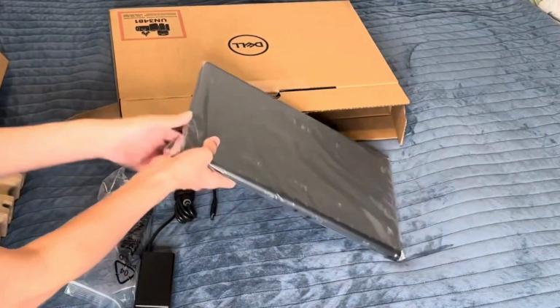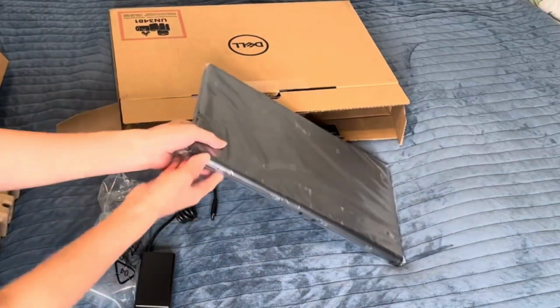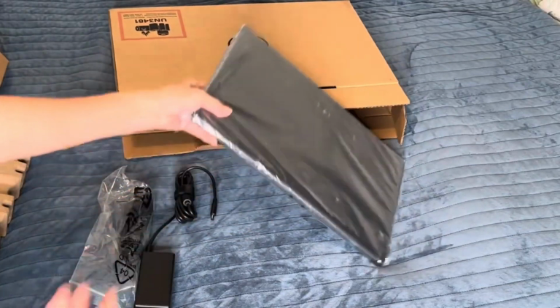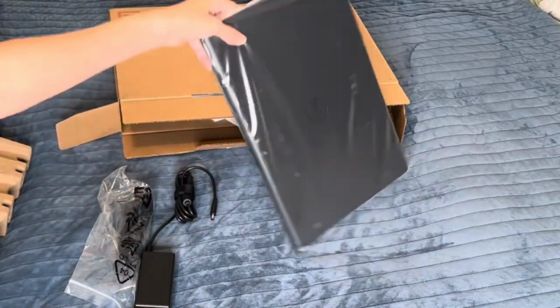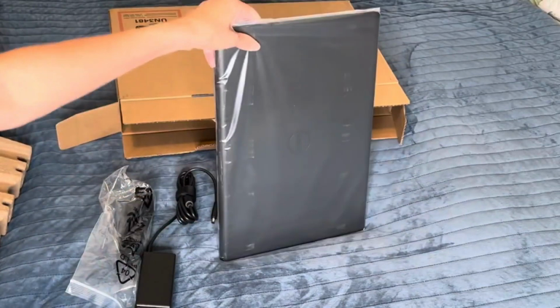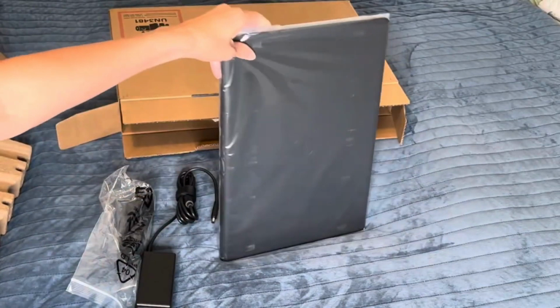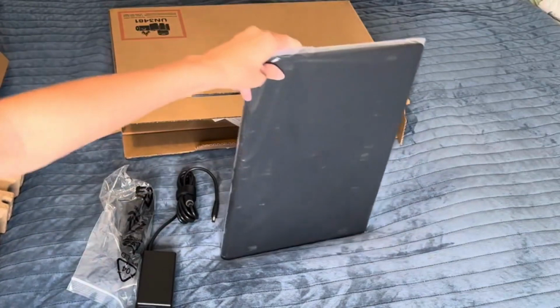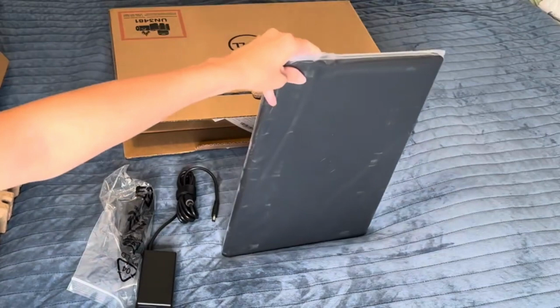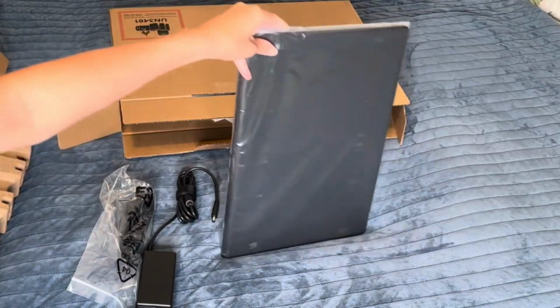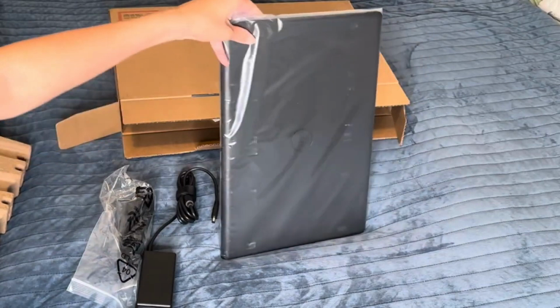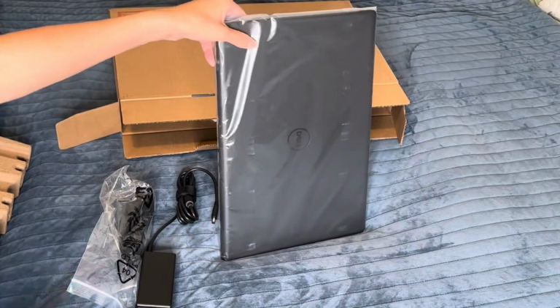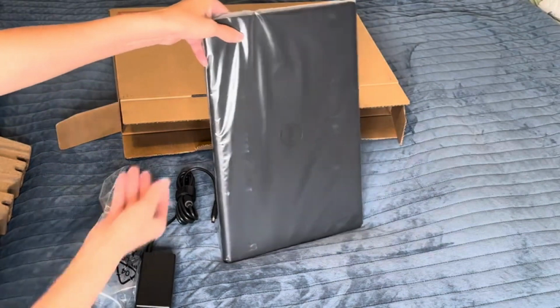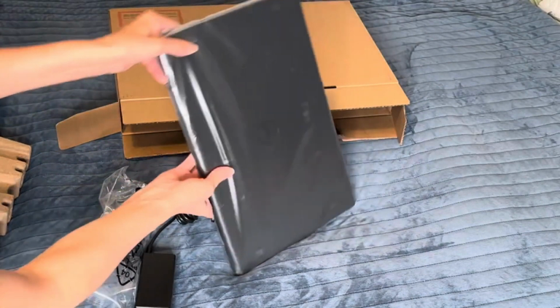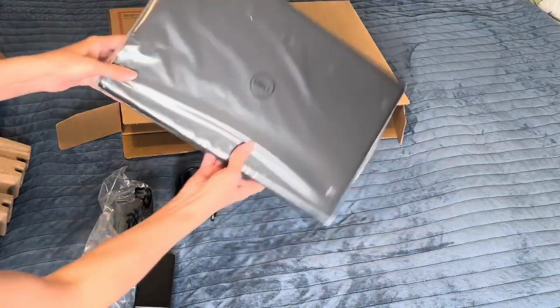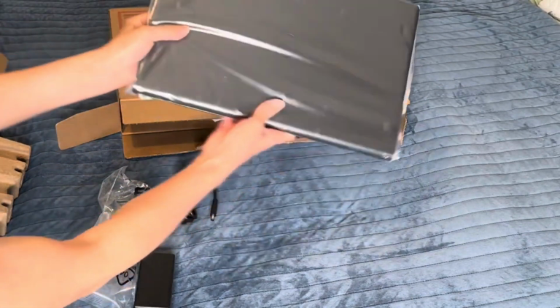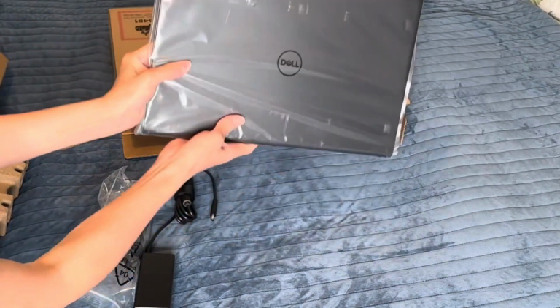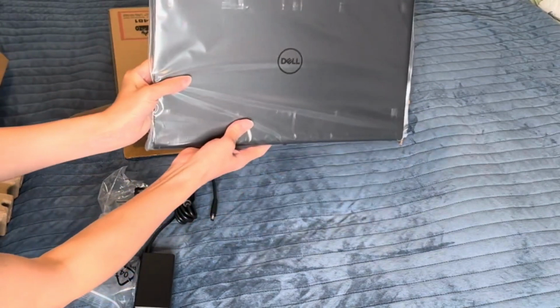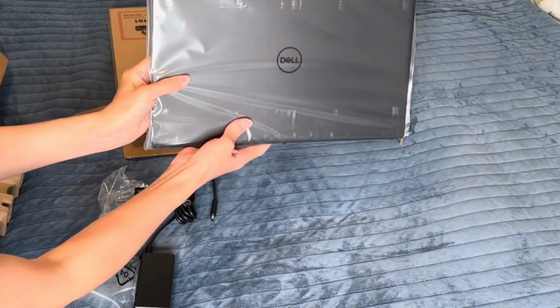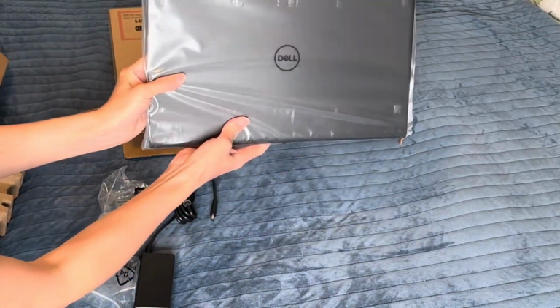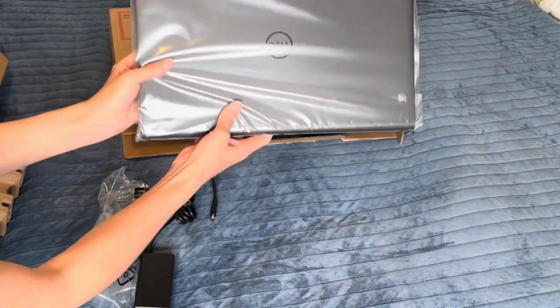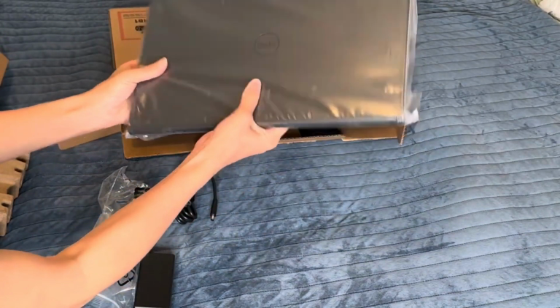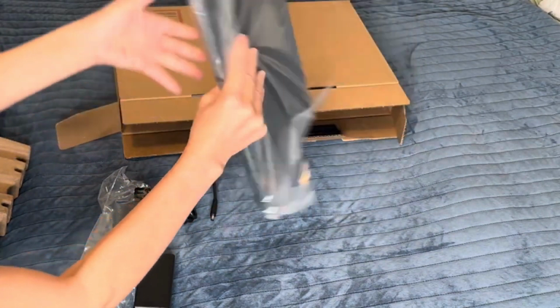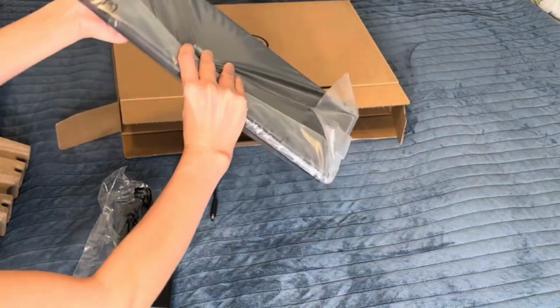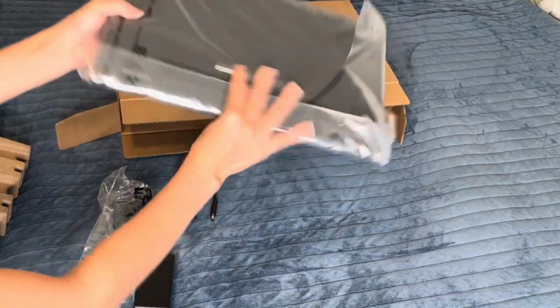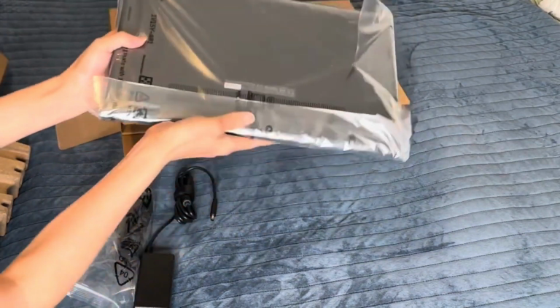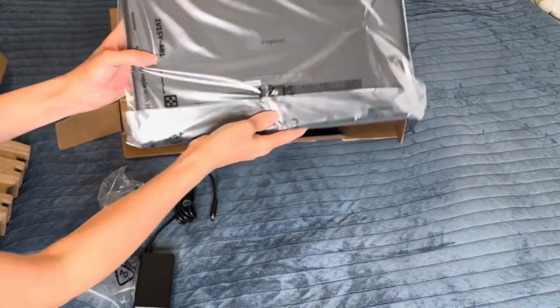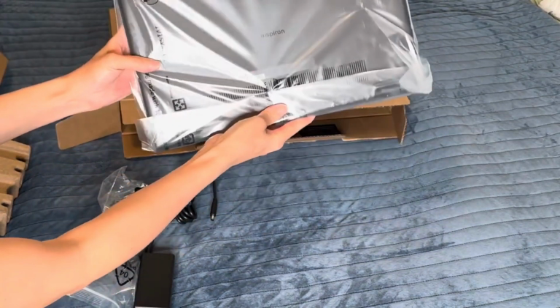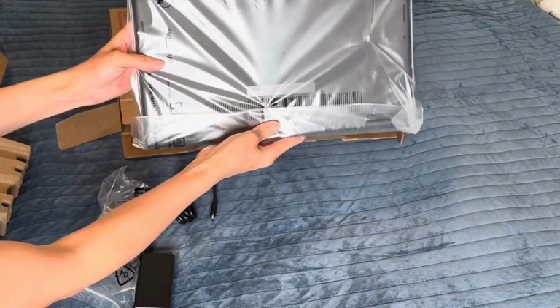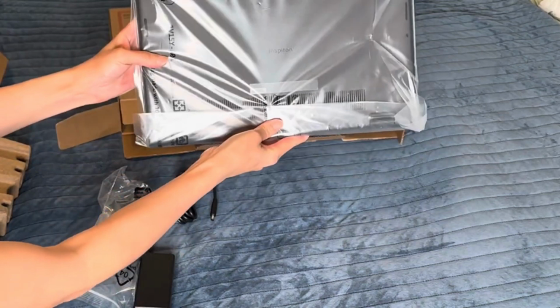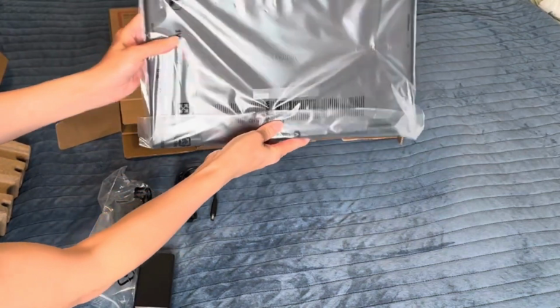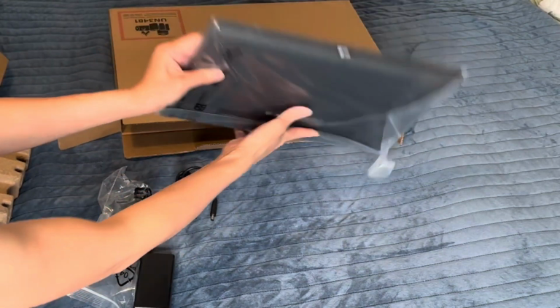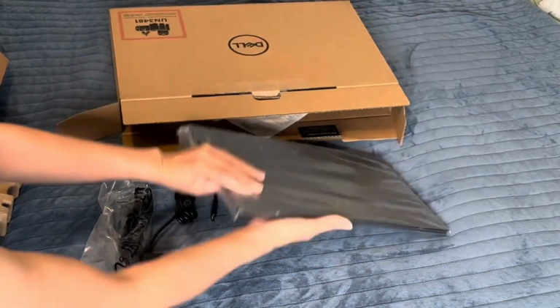The screen of the laptop is large, exactly what I wanted. I'll set it up and show you how it actually works in the next video.